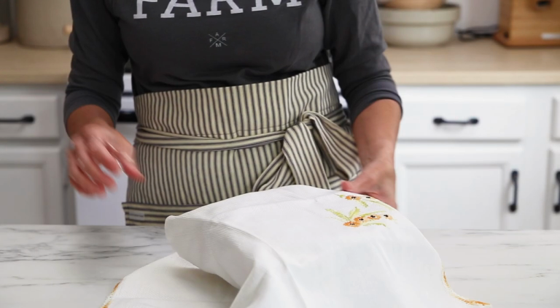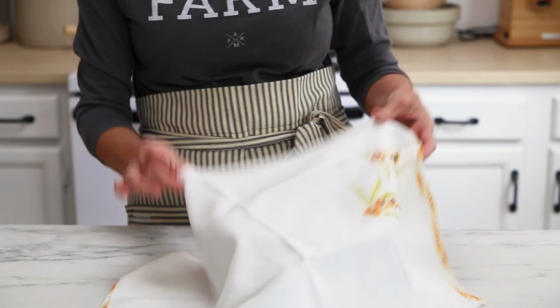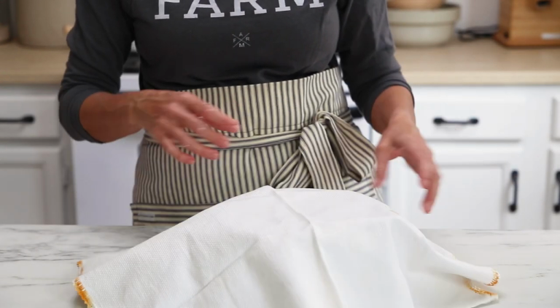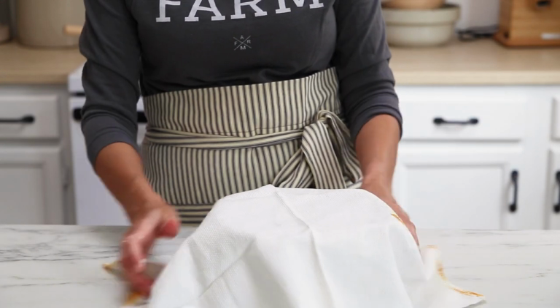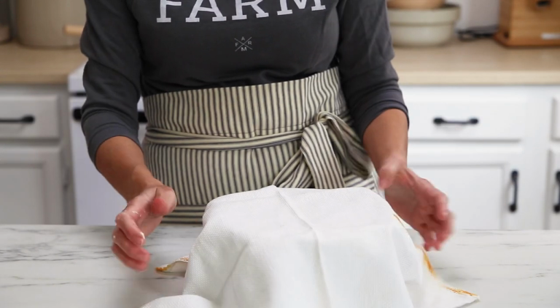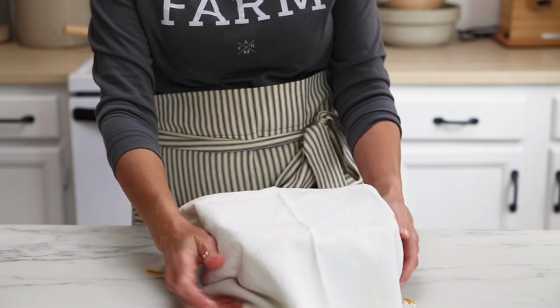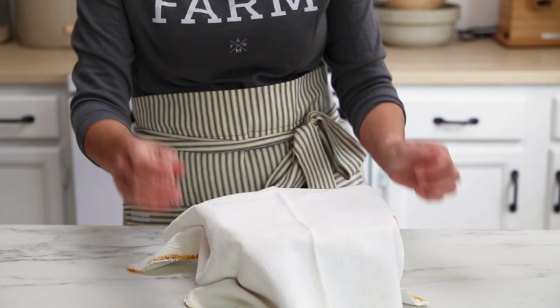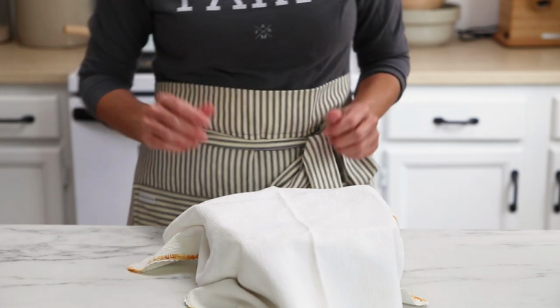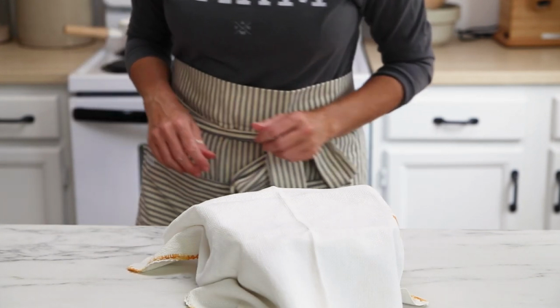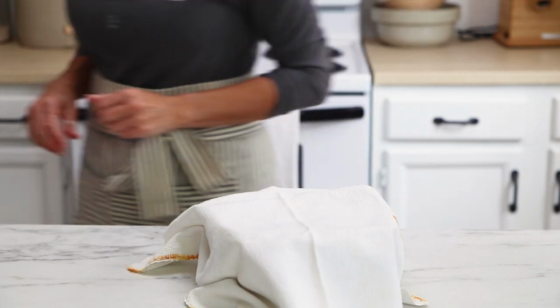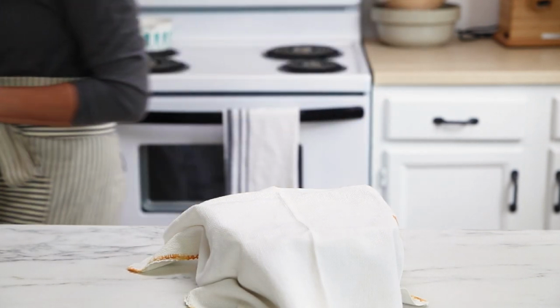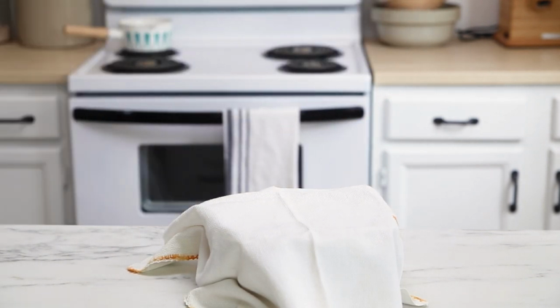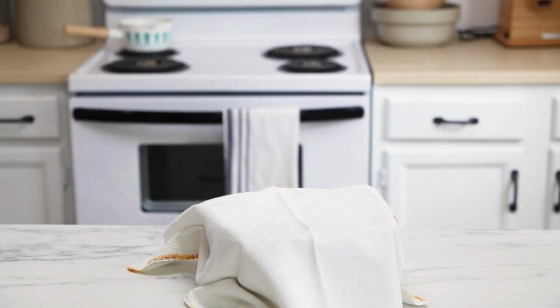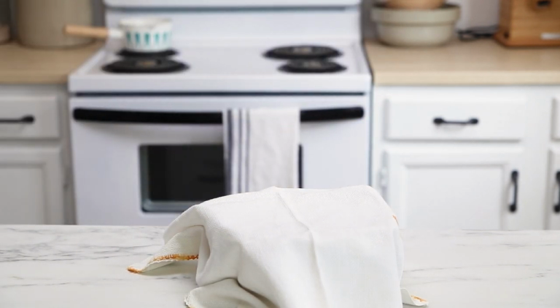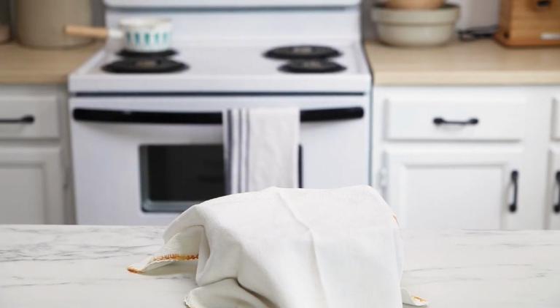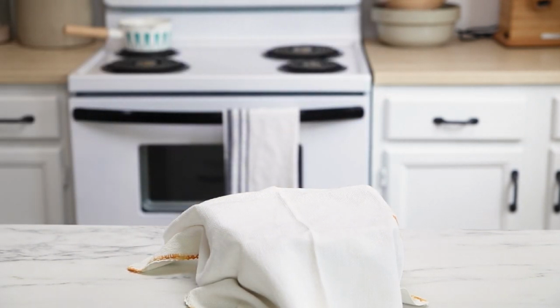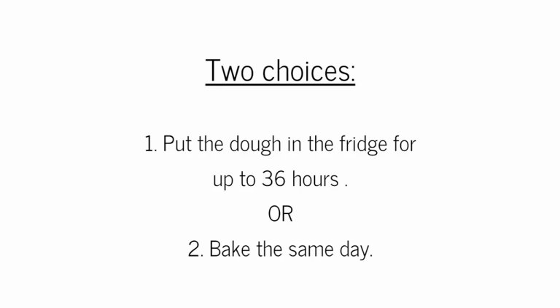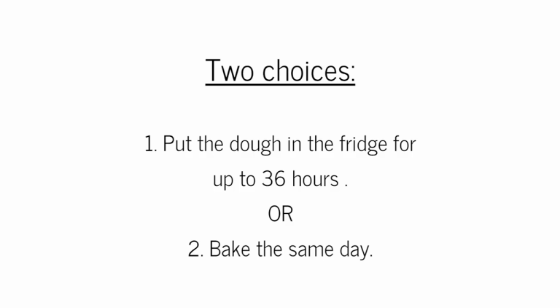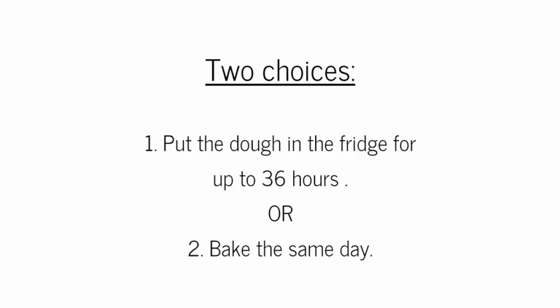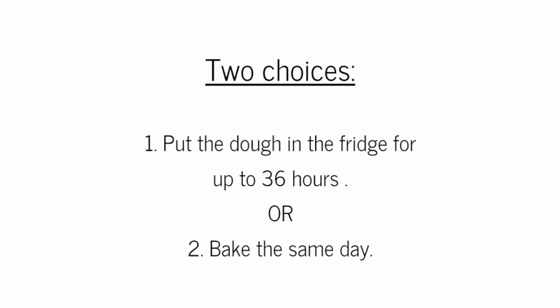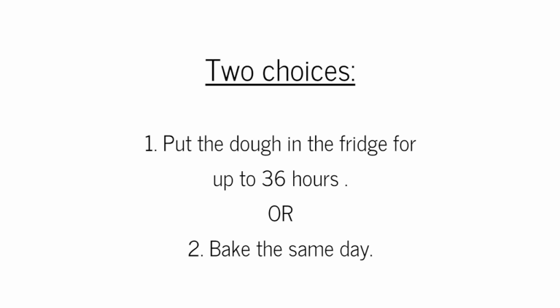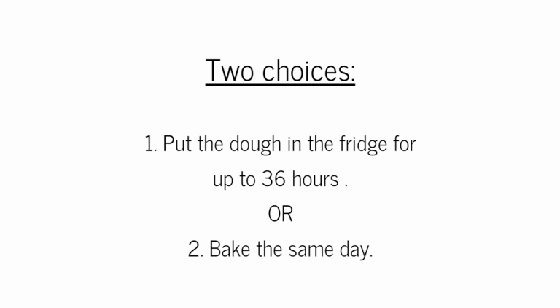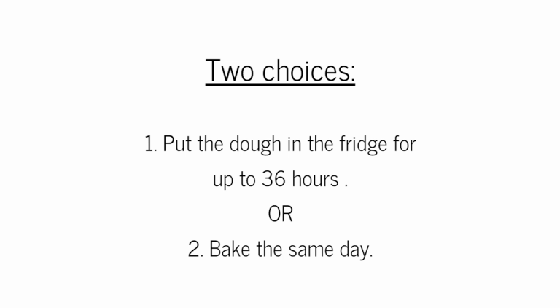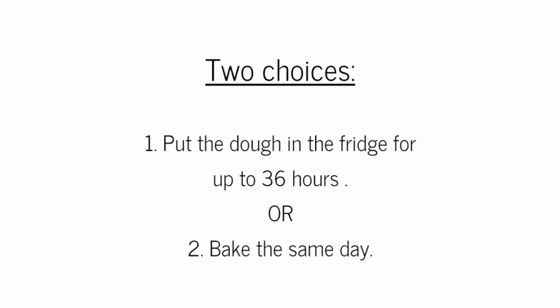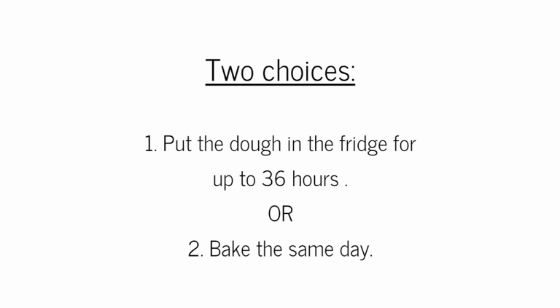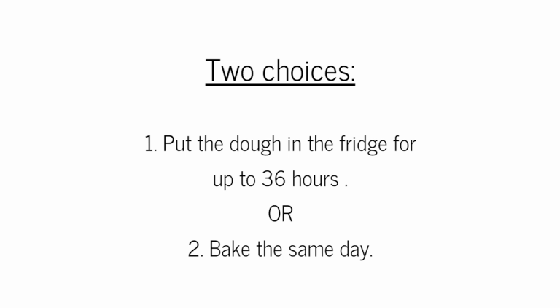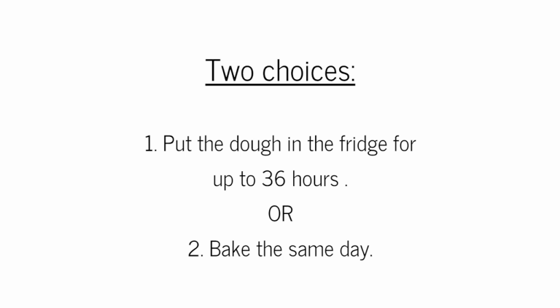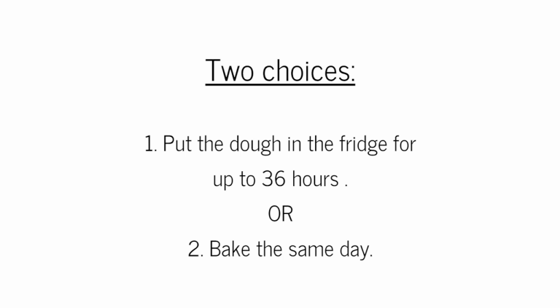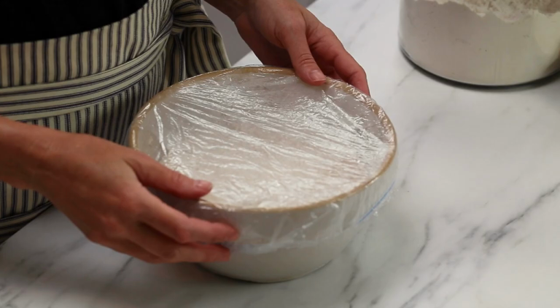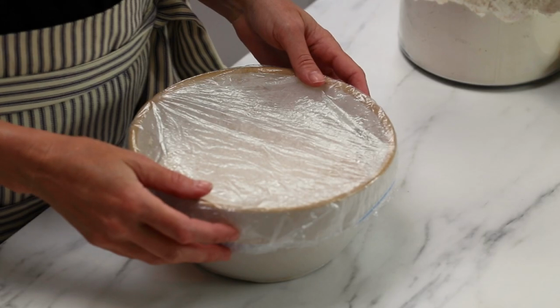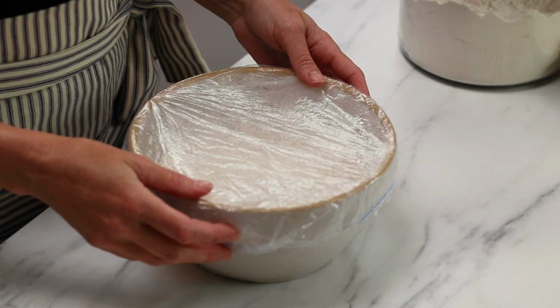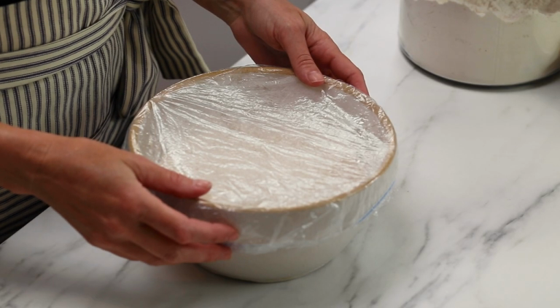Now you have two choices after it's risen. You can either put this dough in the fridge and let it sit in there for up to 36 hours before you divide it and bake it, or you can go ahead and bake it the same day.